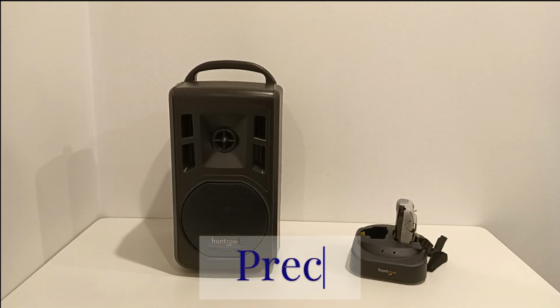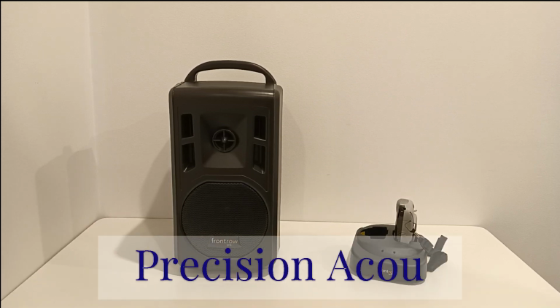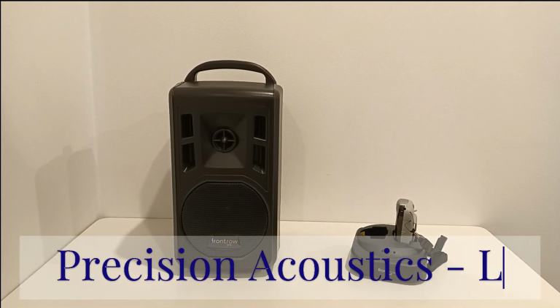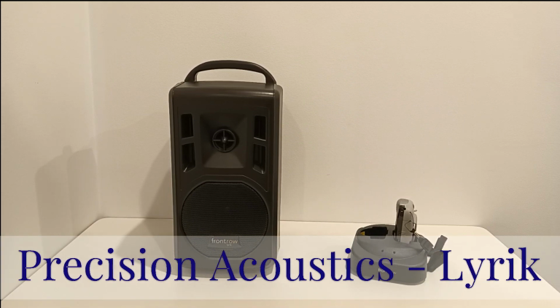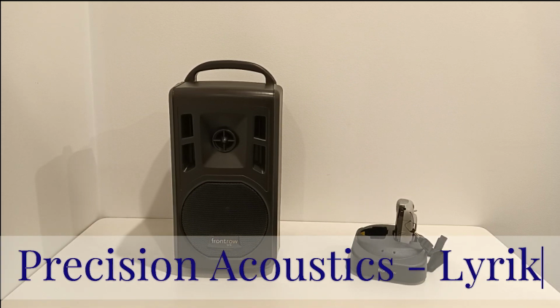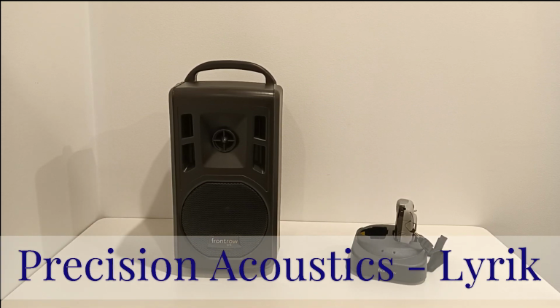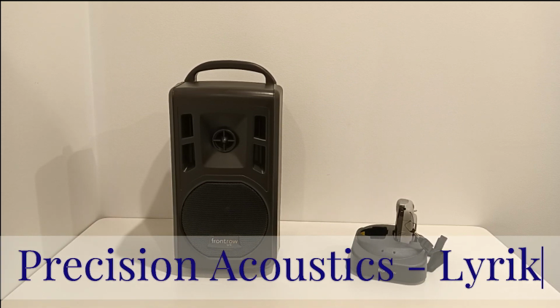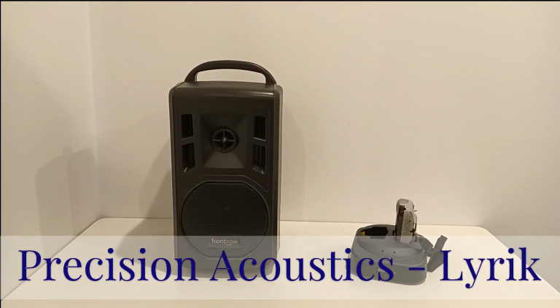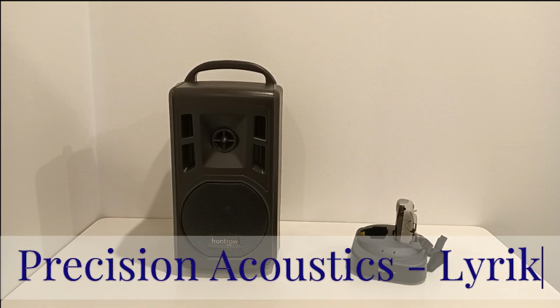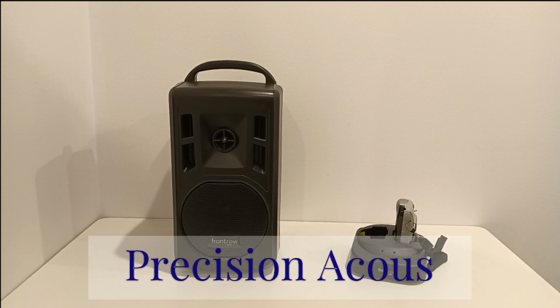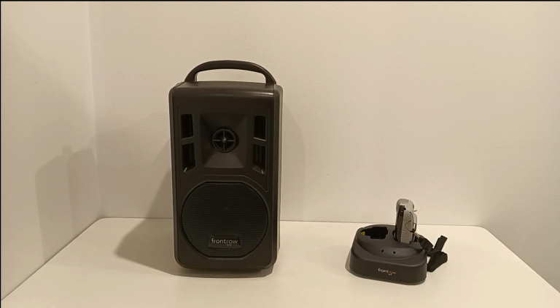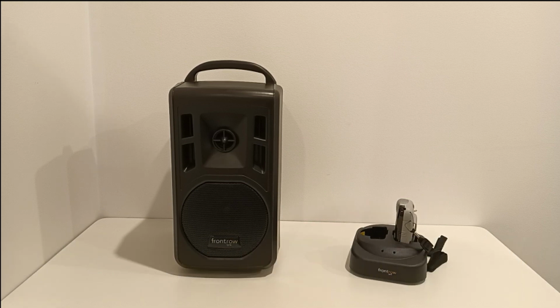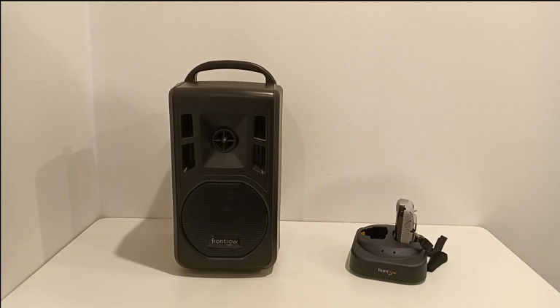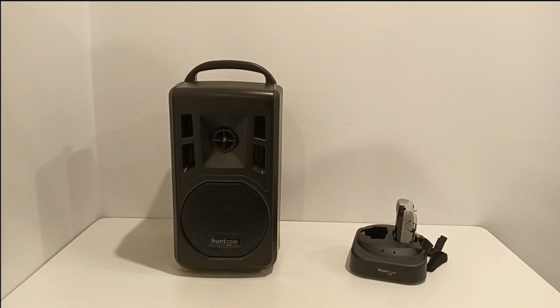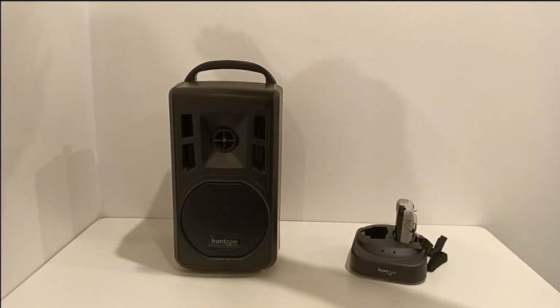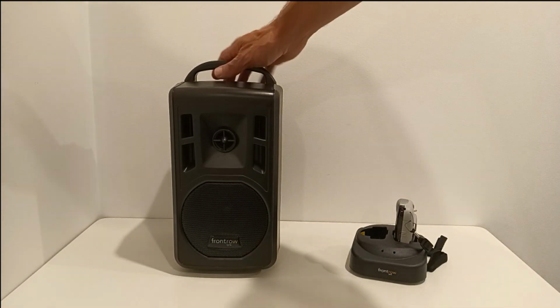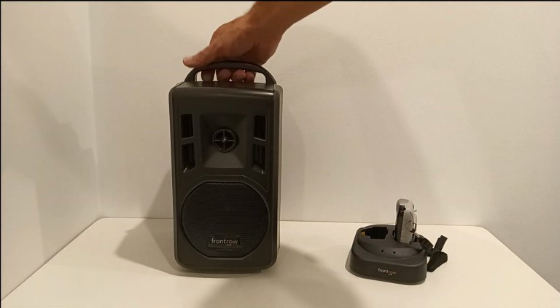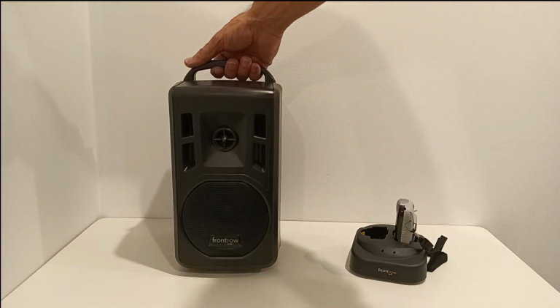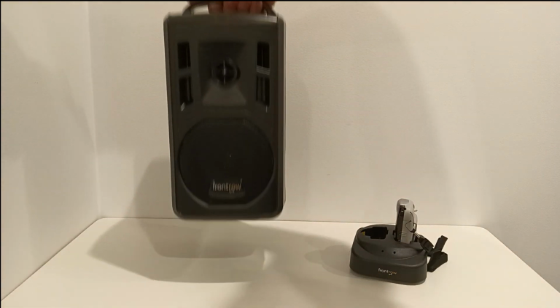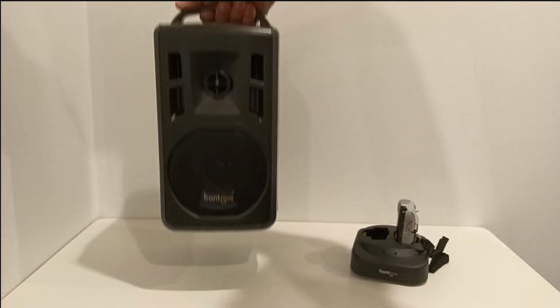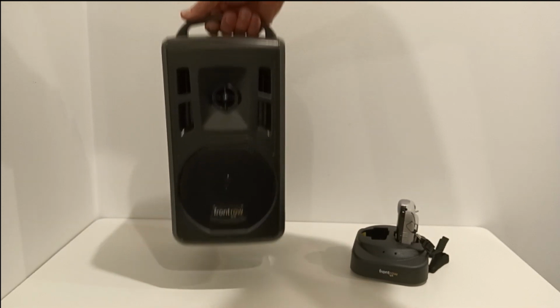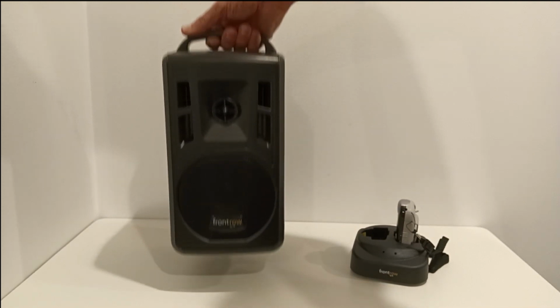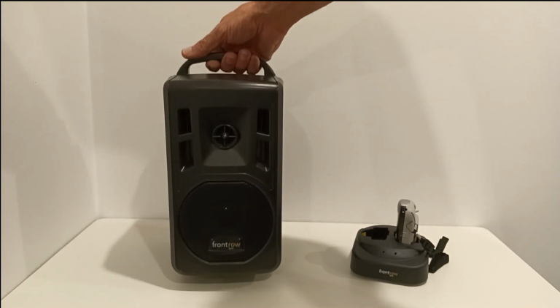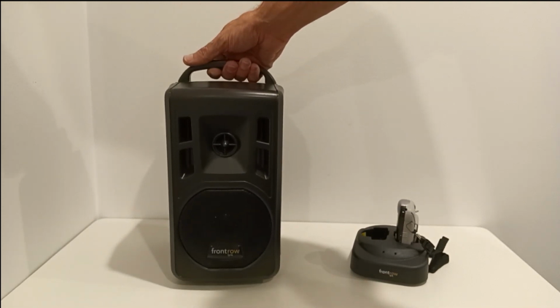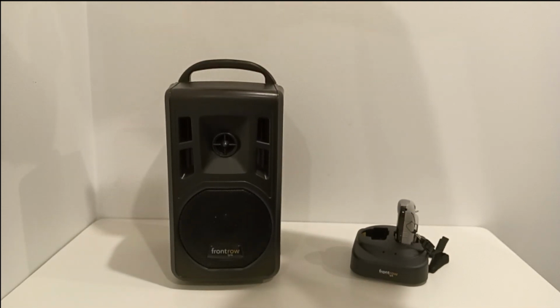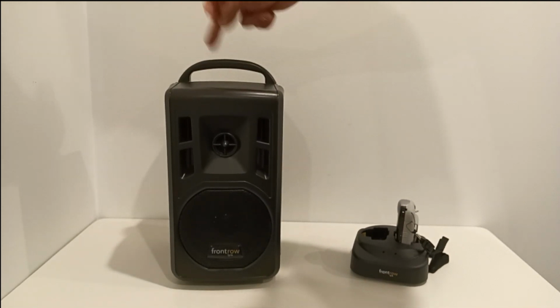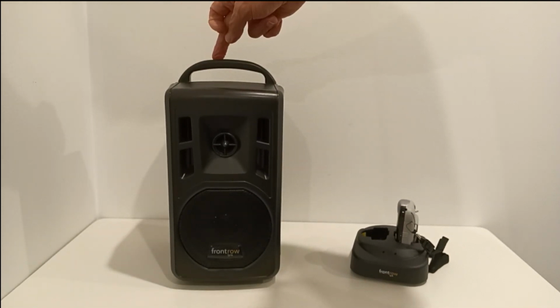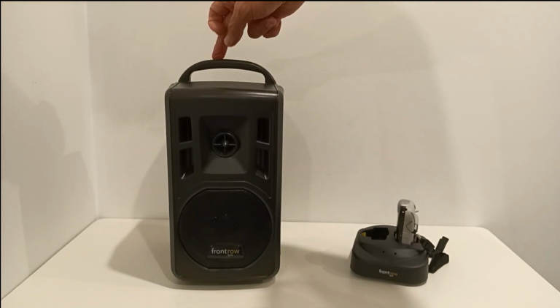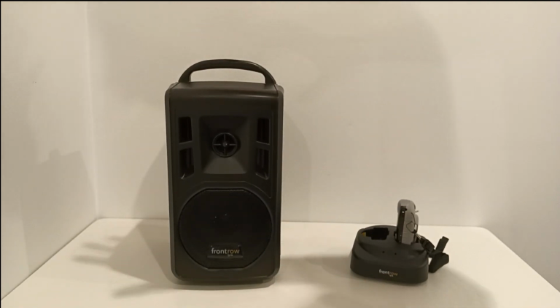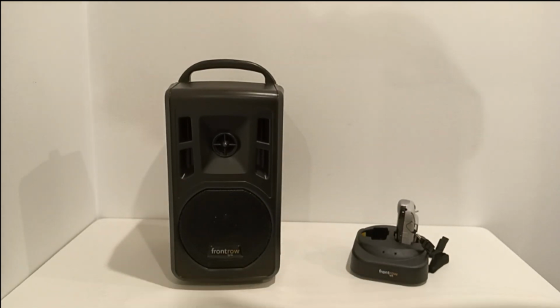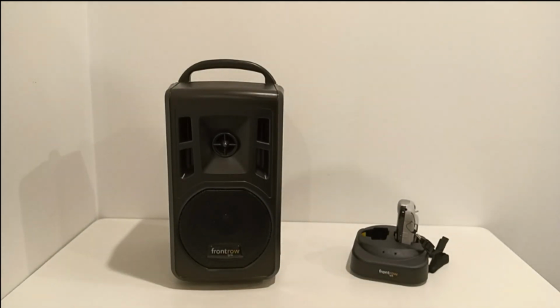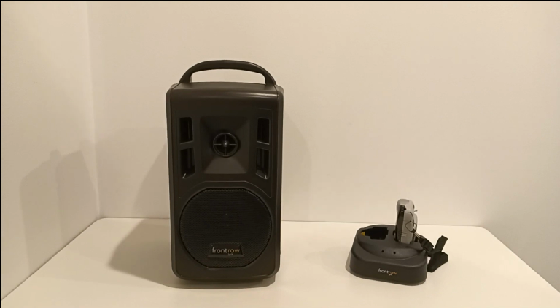Welcome to our review of the Front Row Lyric. It's an extremely versatile unit. The Lyric, as you can see, is compact yet lightweight. It weighs just 3.7 kilograms, which includes the inbuilt battery, which makes this a truly portable unit.